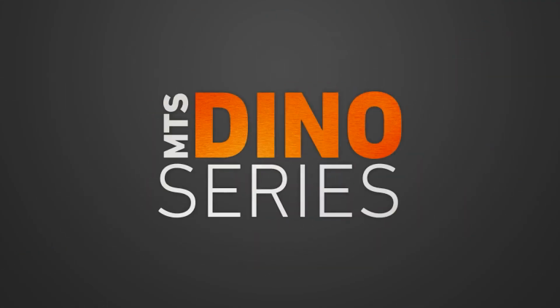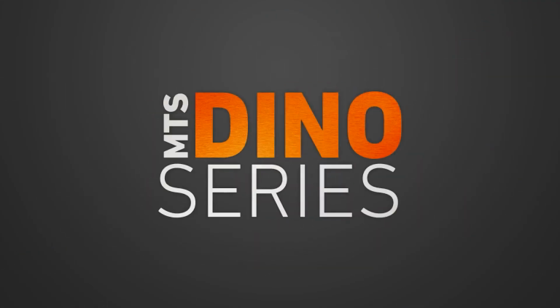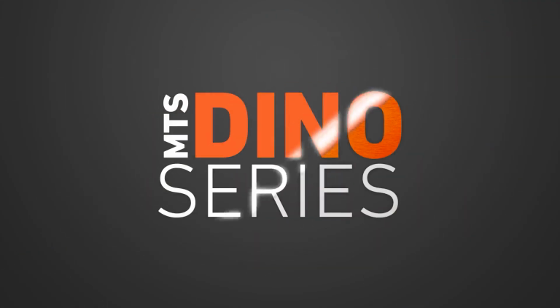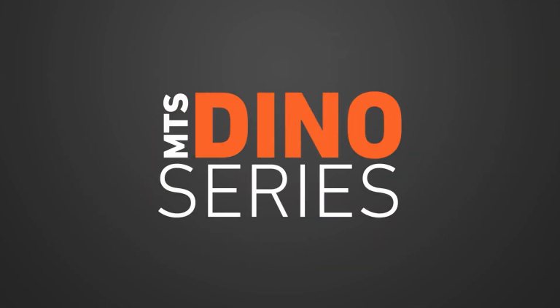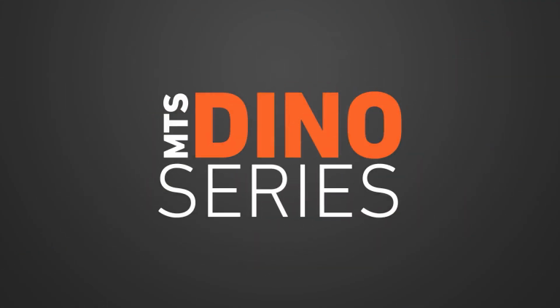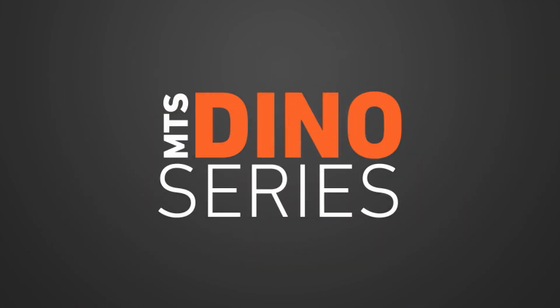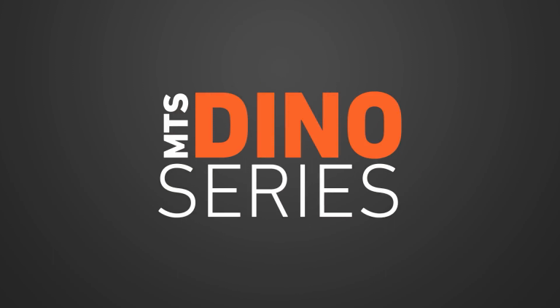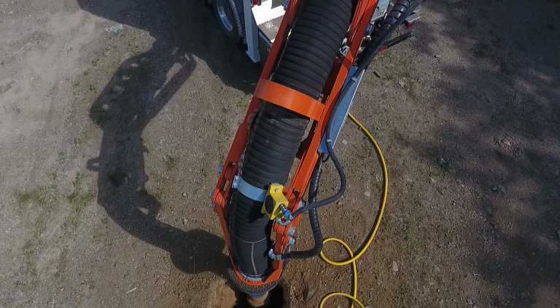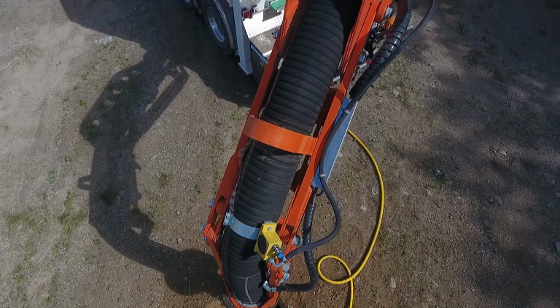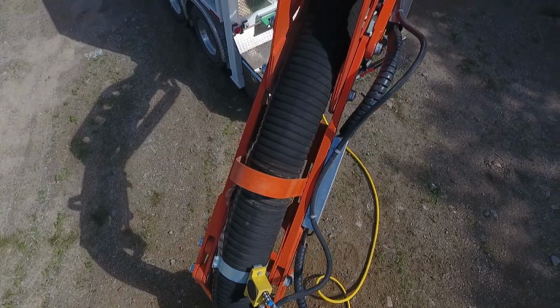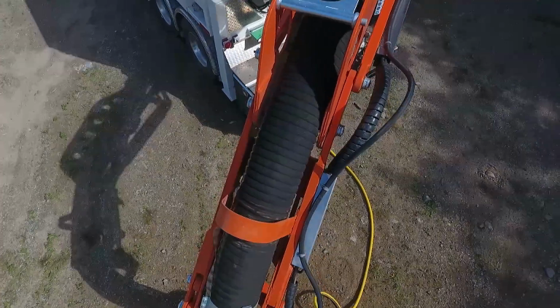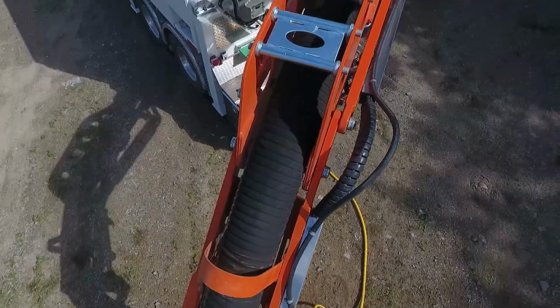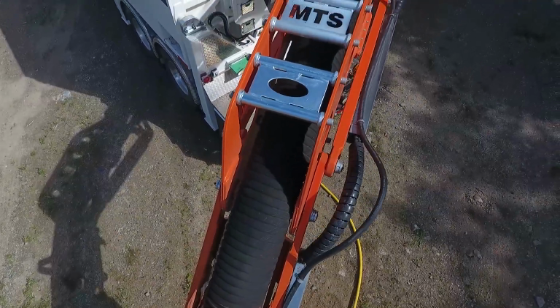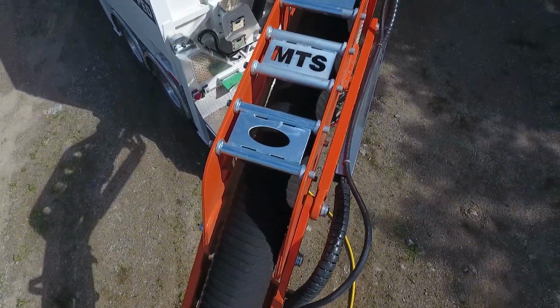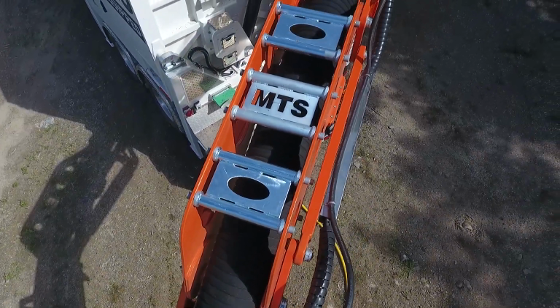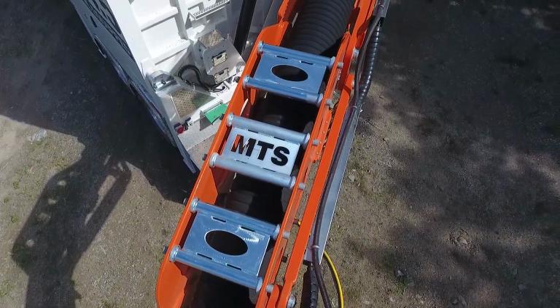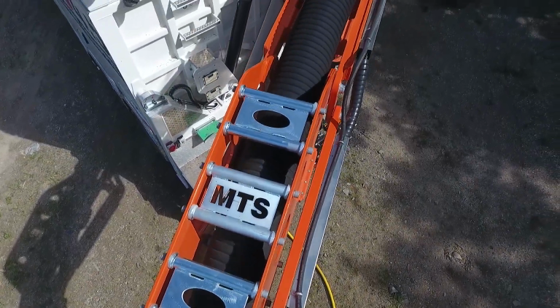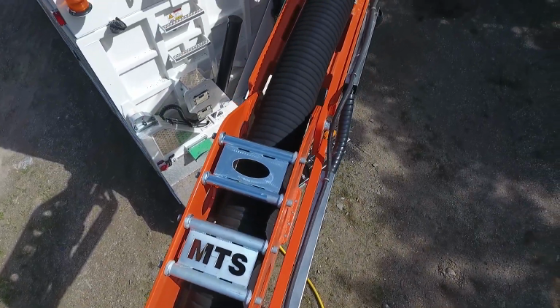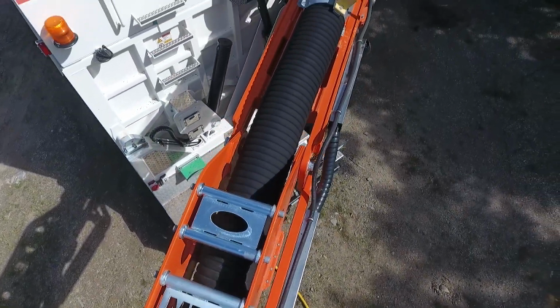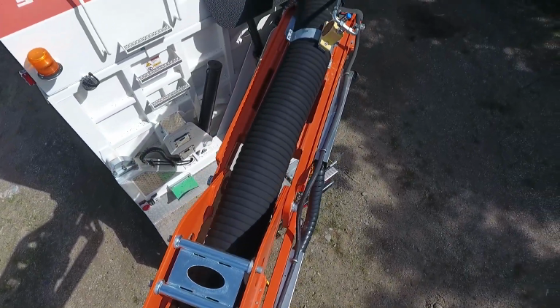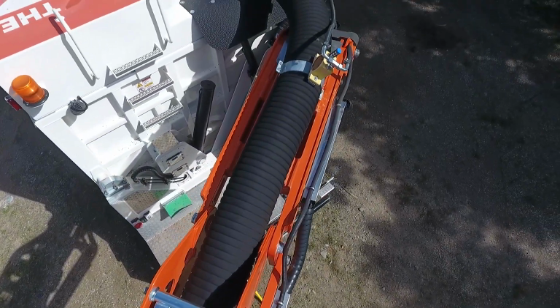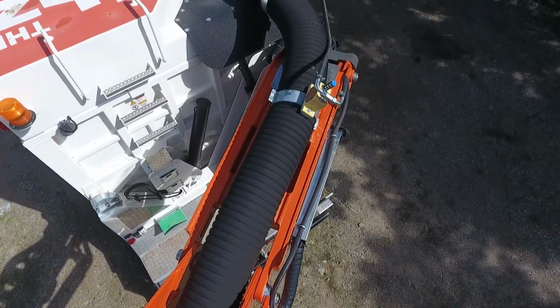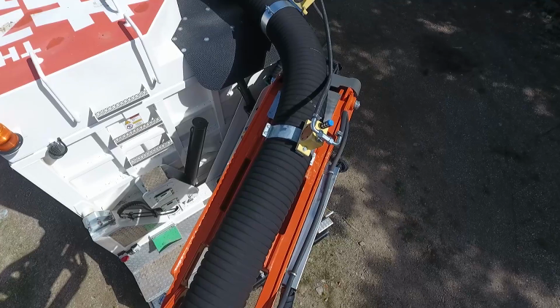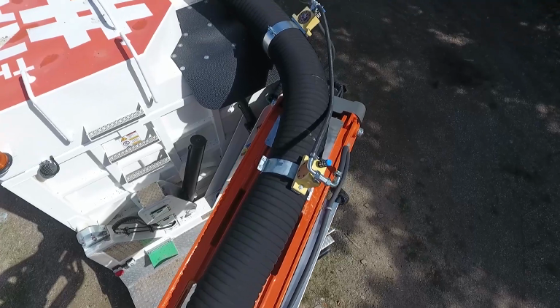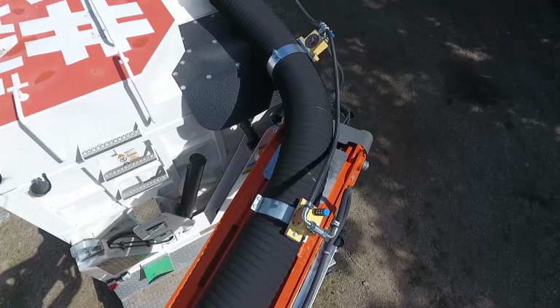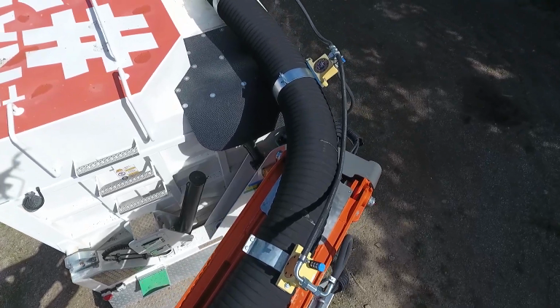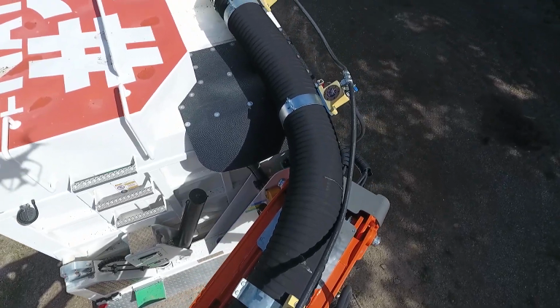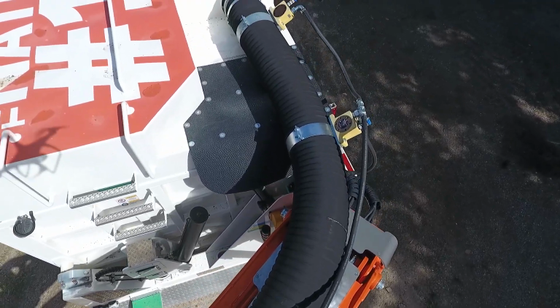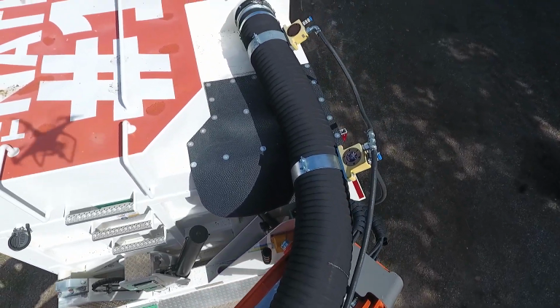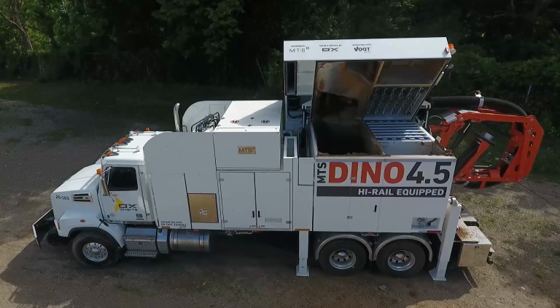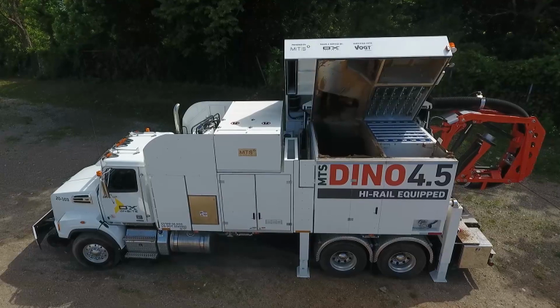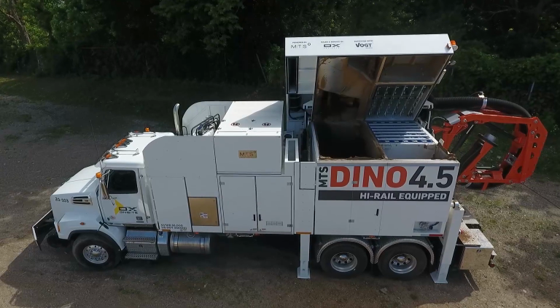The MTS Dyno series is designed not only to maximize airflow but to maintain air quality. This is accomplished through an advanced filtration system in conjunction with the sheer suction power of the twin fans.